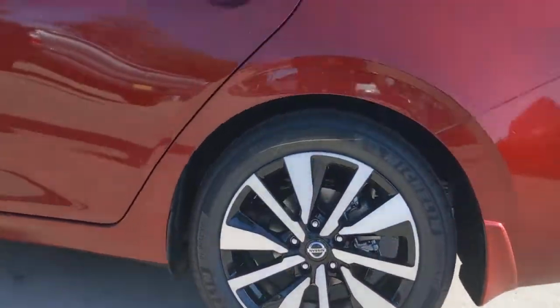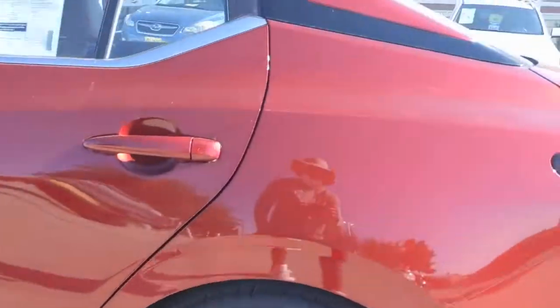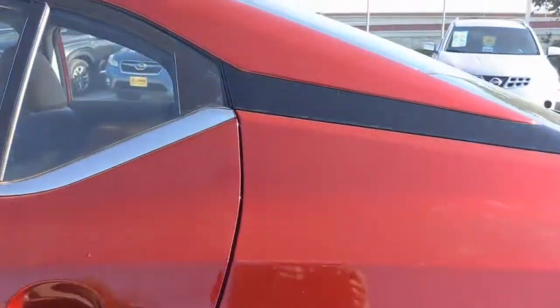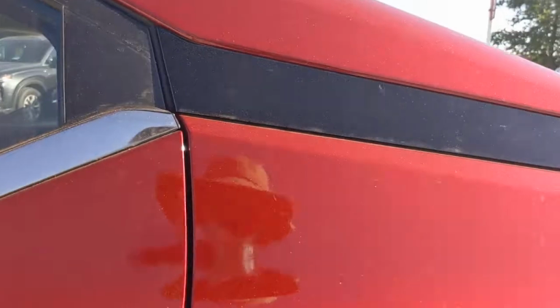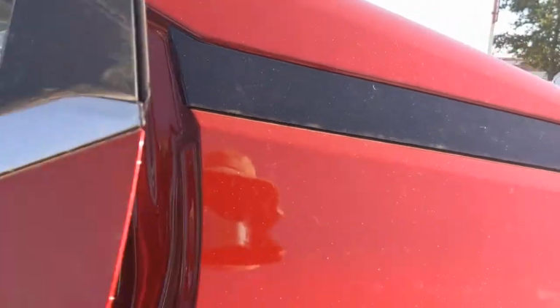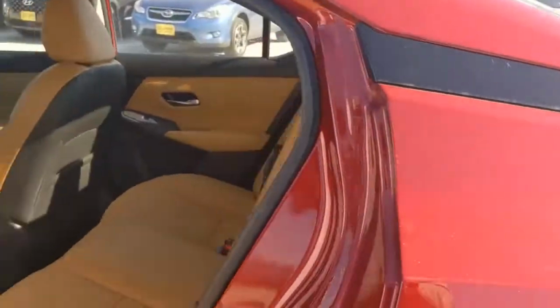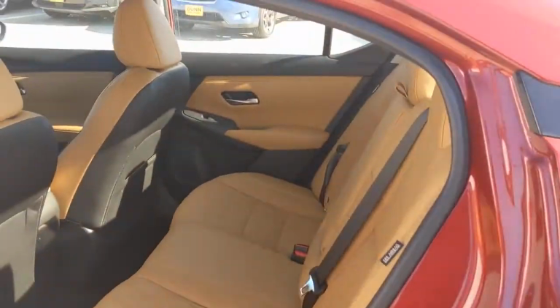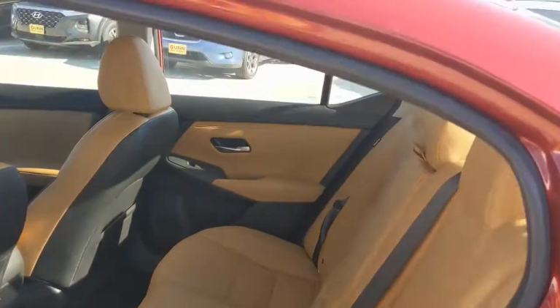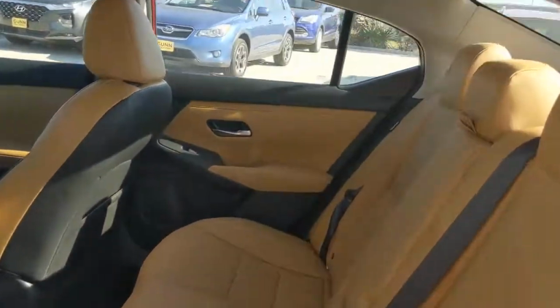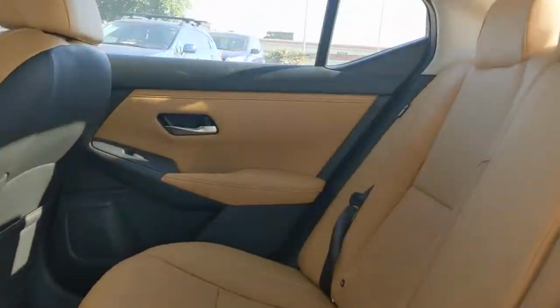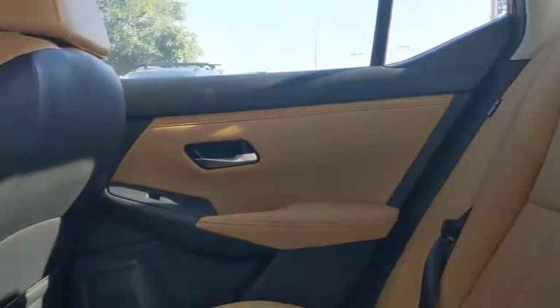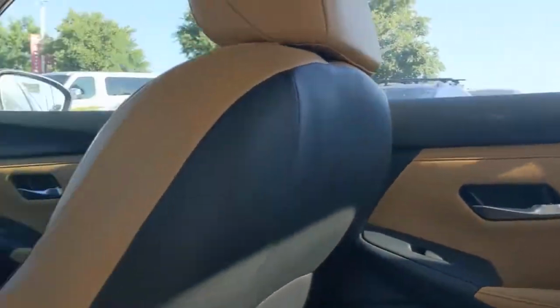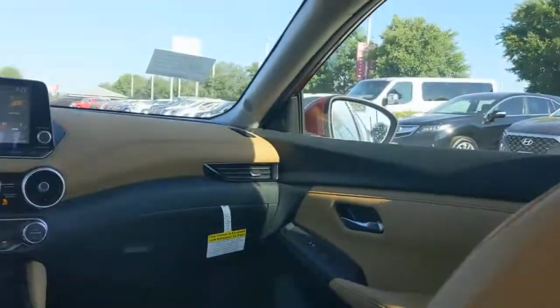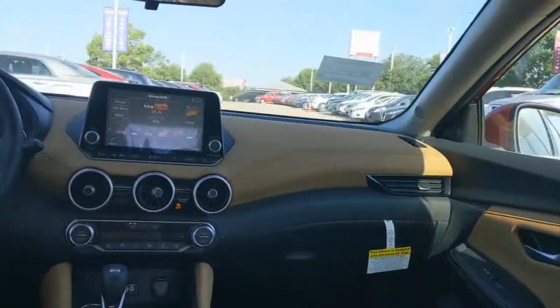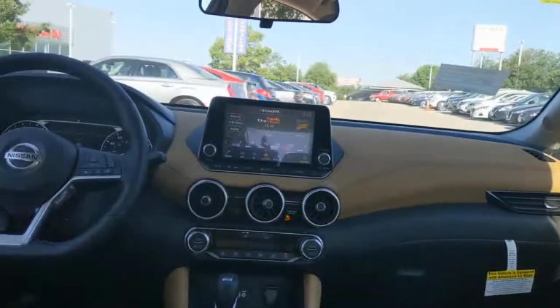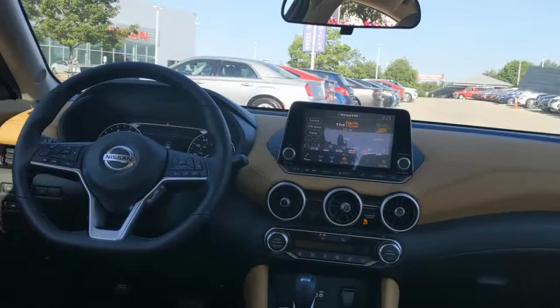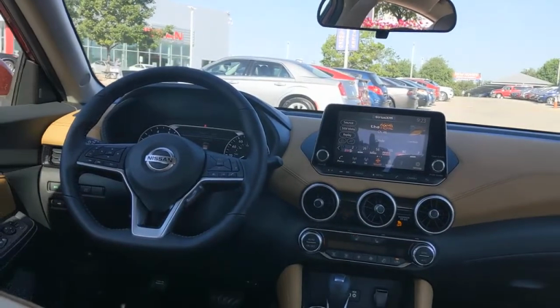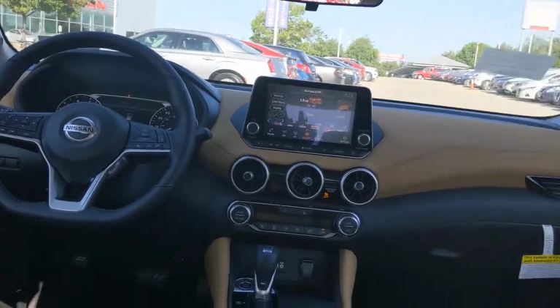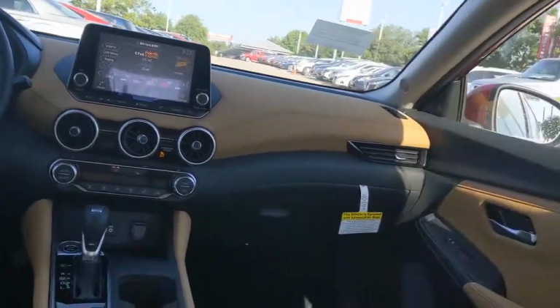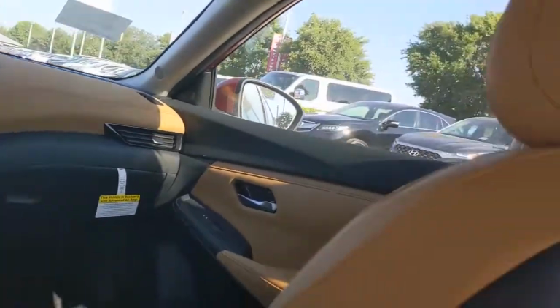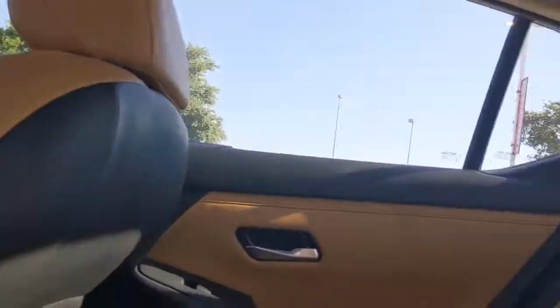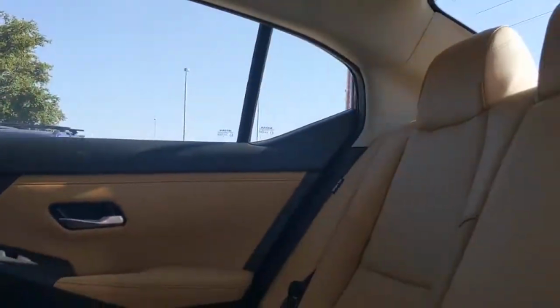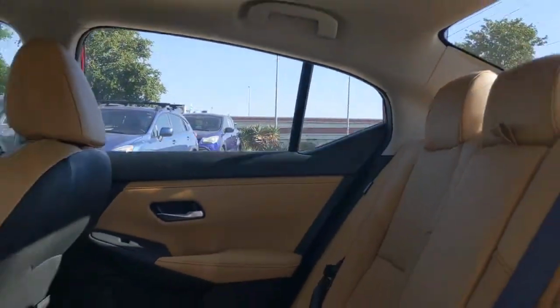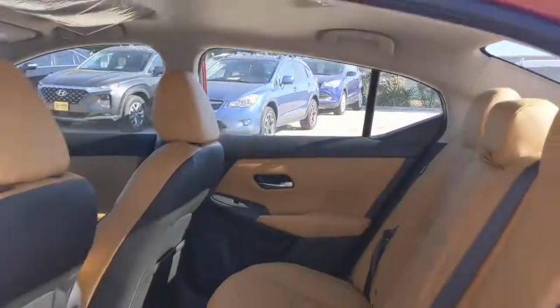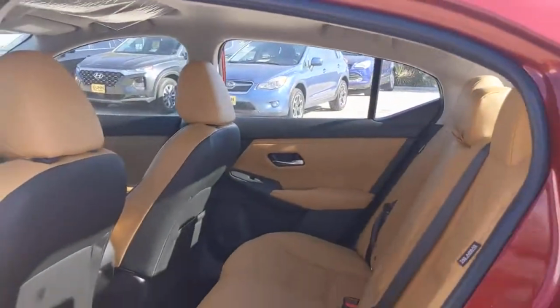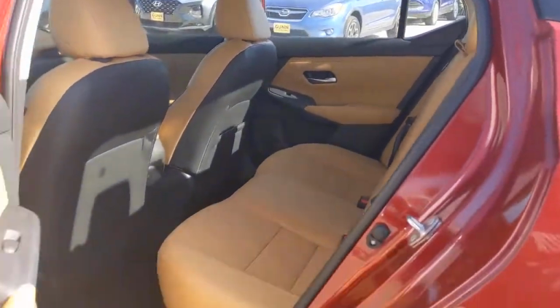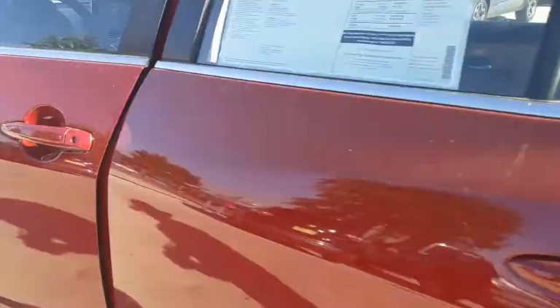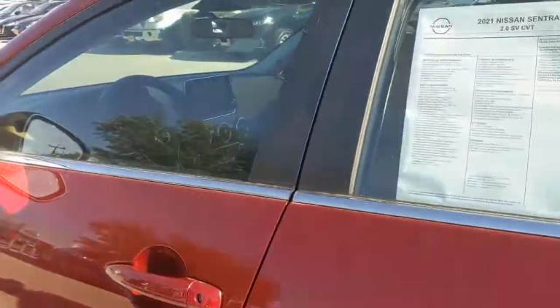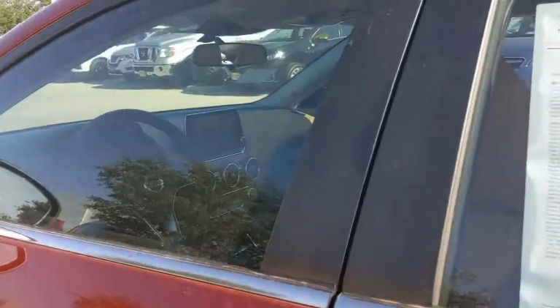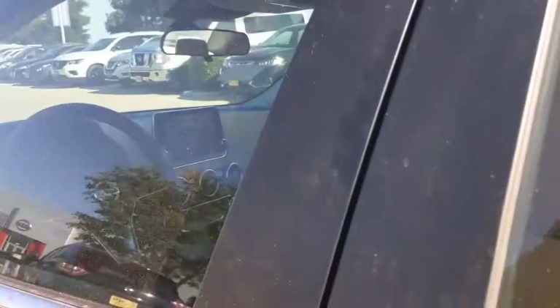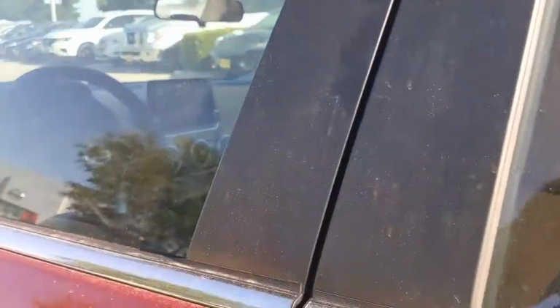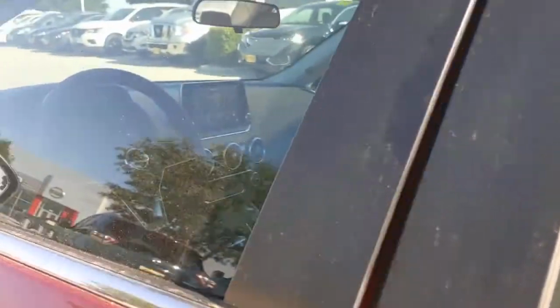Keyless entry, backup camera, adaptive cruise control, satellite radio, keyless start, heated mirrors, remote engine start, aluminum wheels, multi-zone AC, steering wheel audio controls.